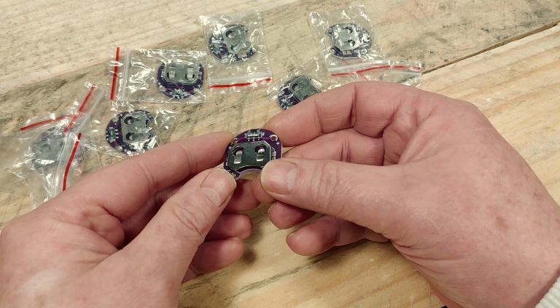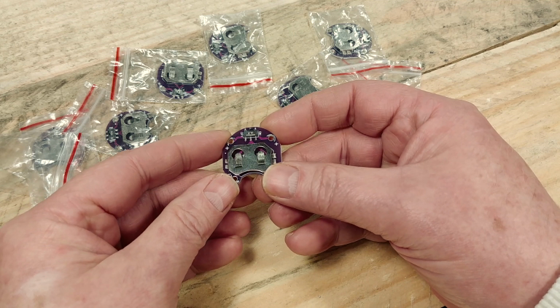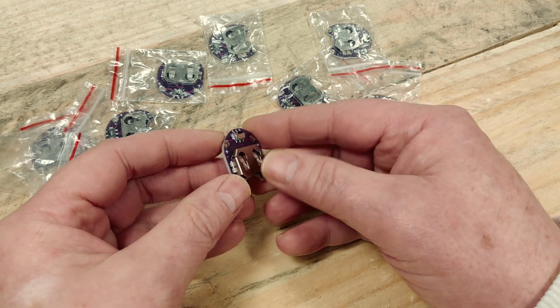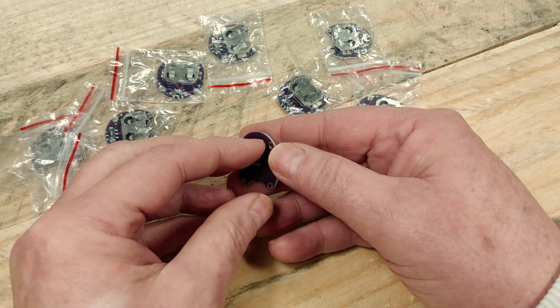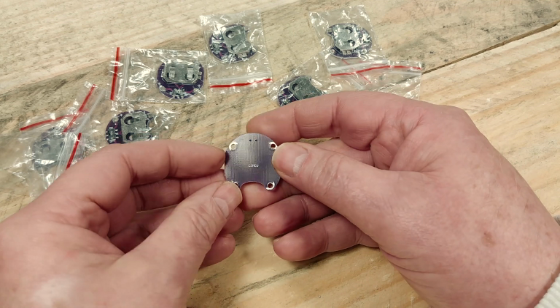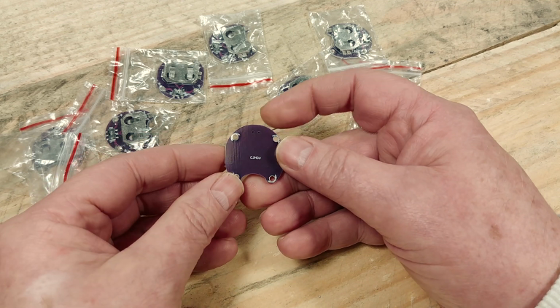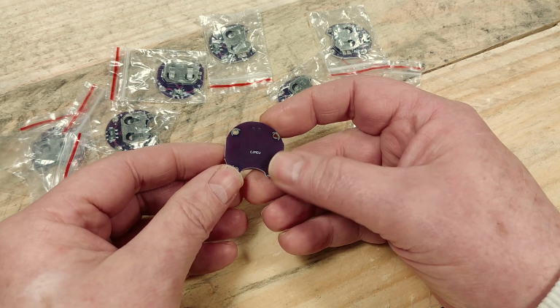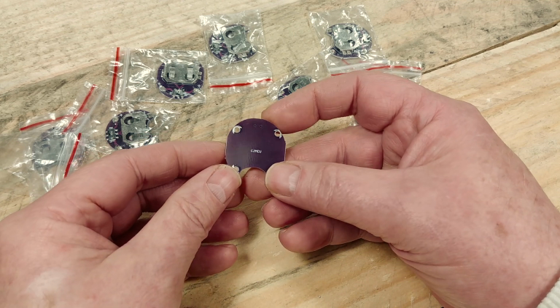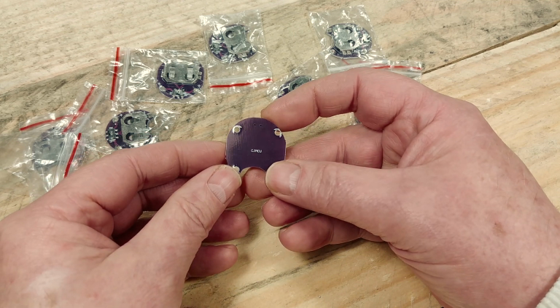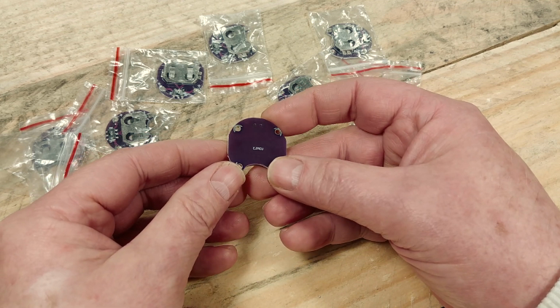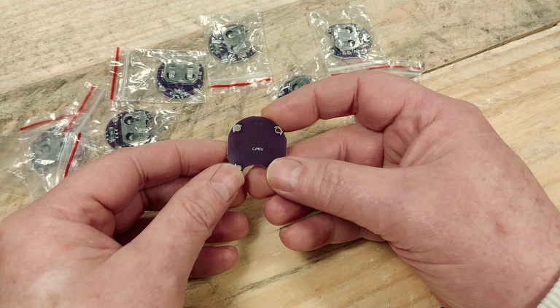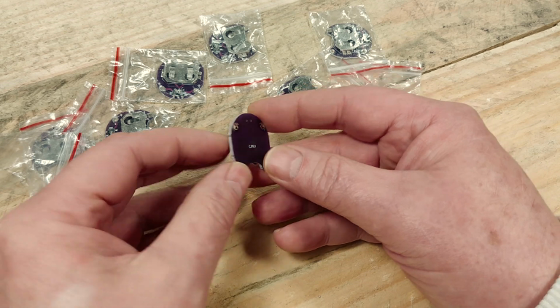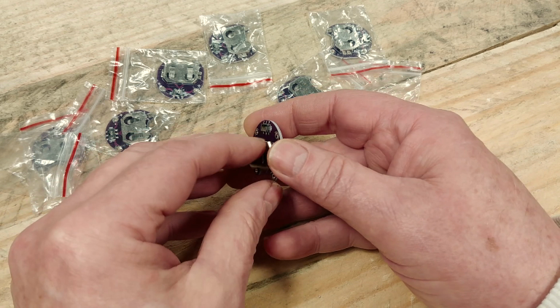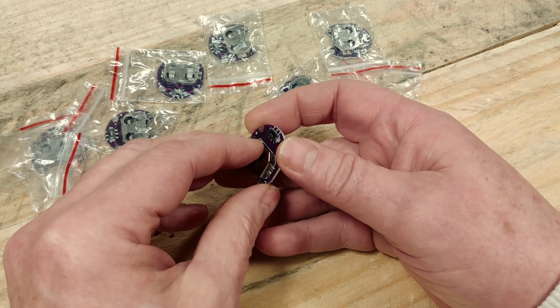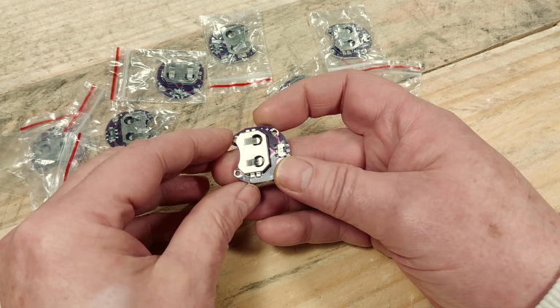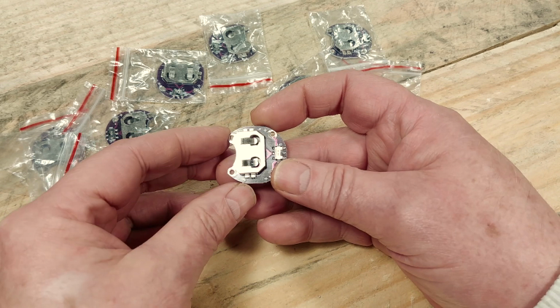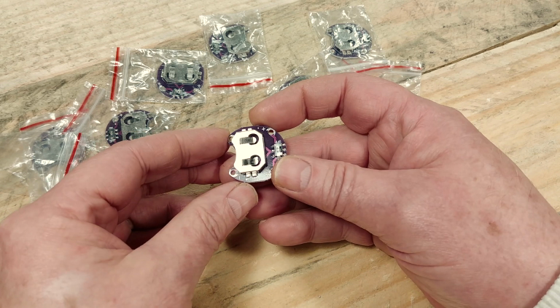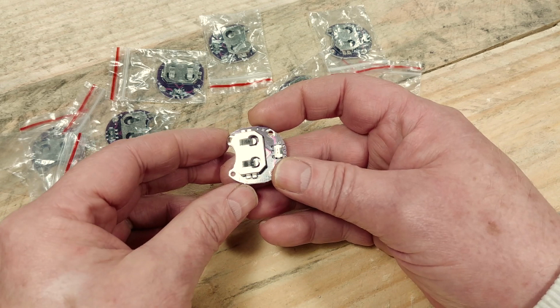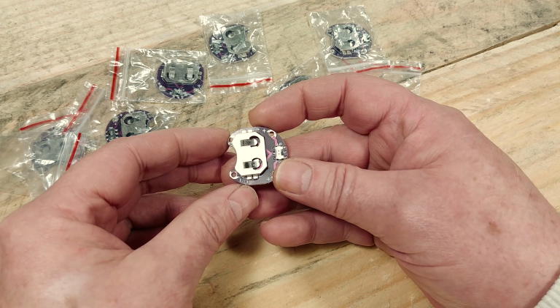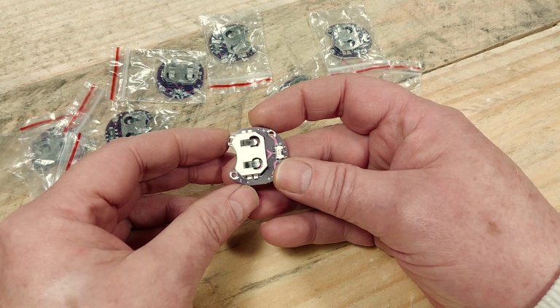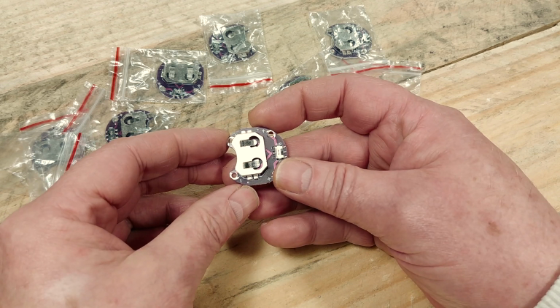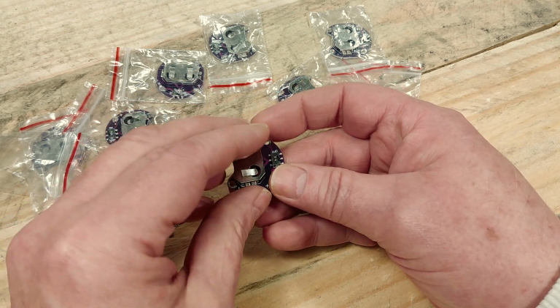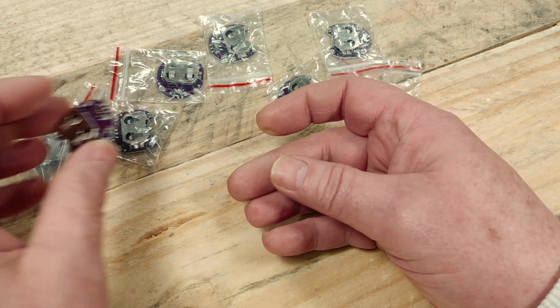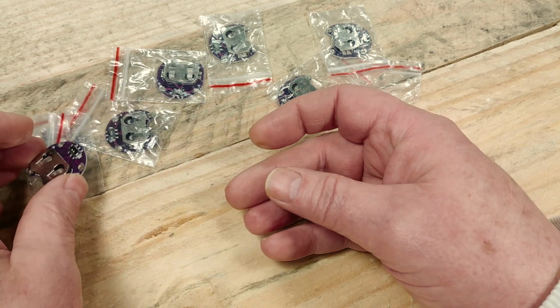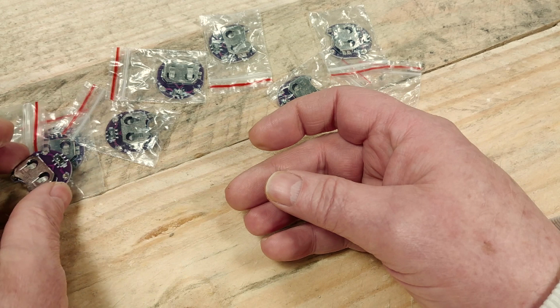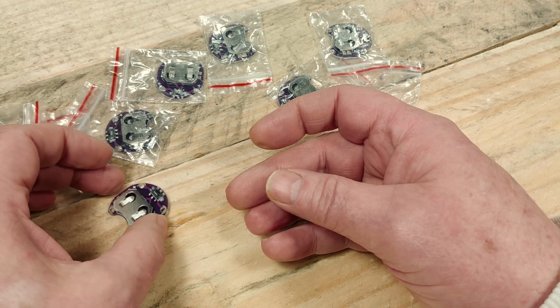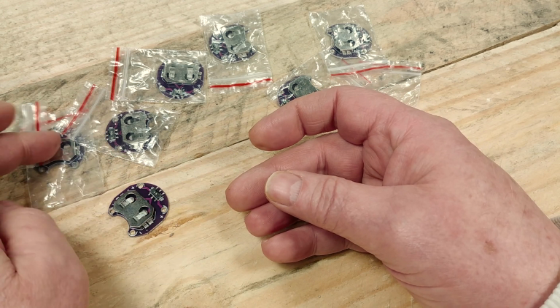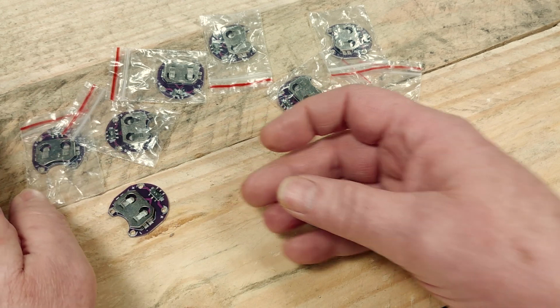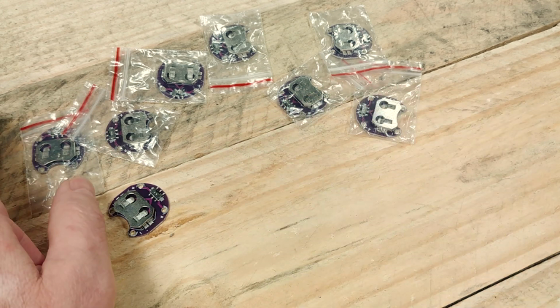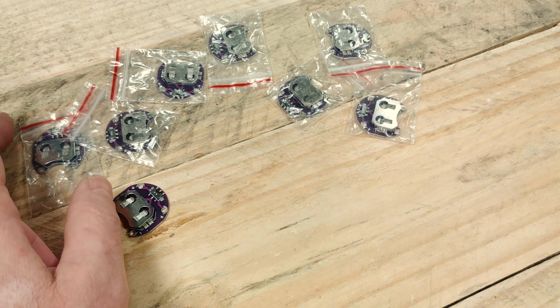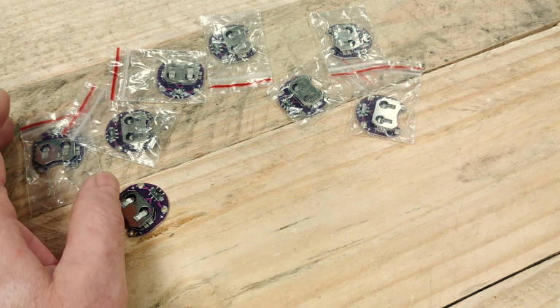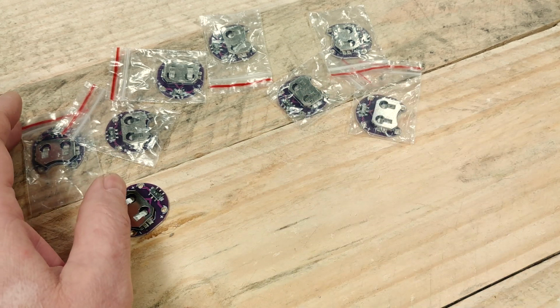Now as you look at the board you can see four large holes. Those aren't actually meant for screws — those are meant for thread, conductive thread. This way you can sew them into your textile projects, but we're going to use screws to attach them to wood.